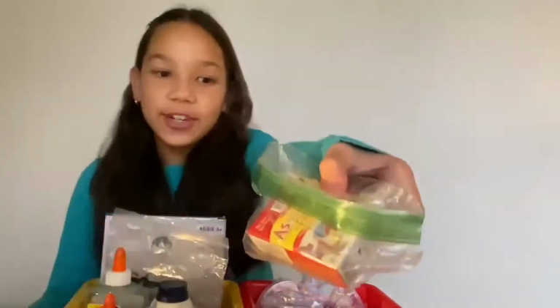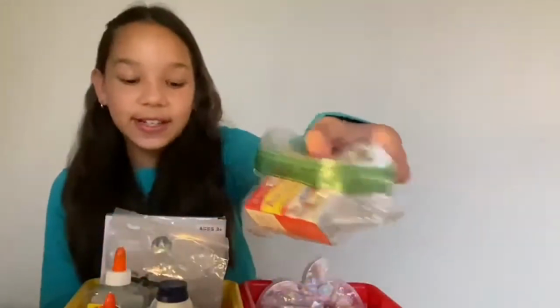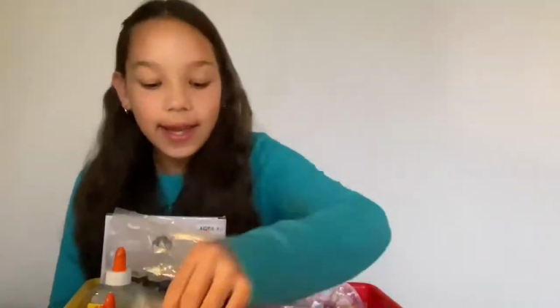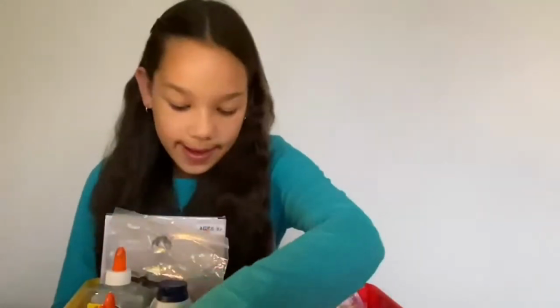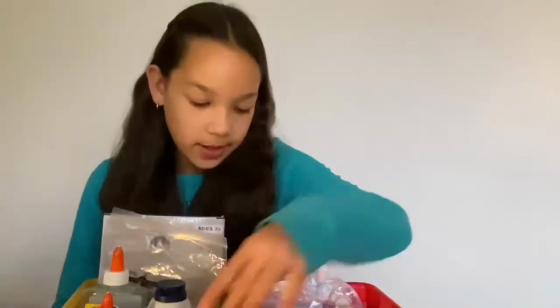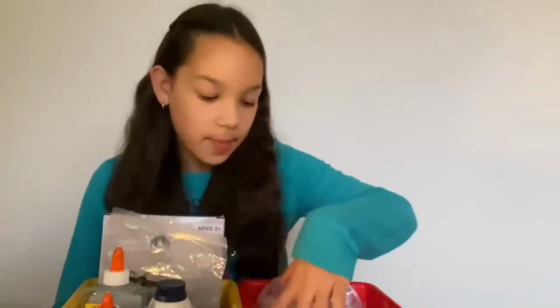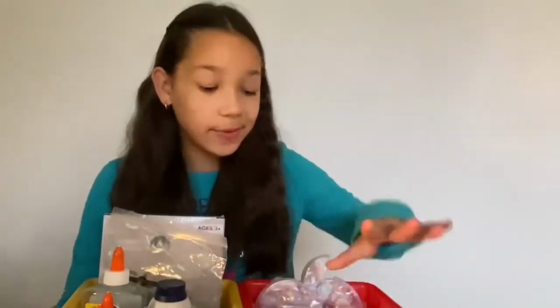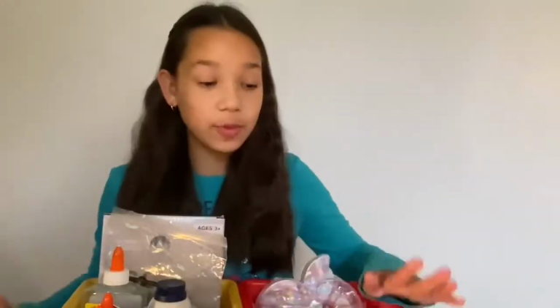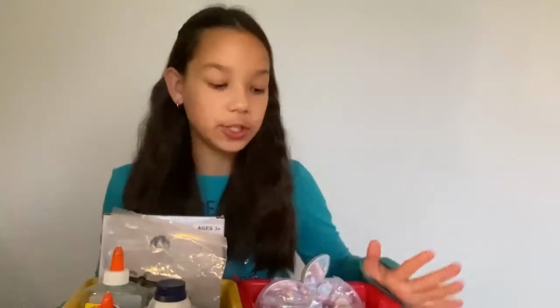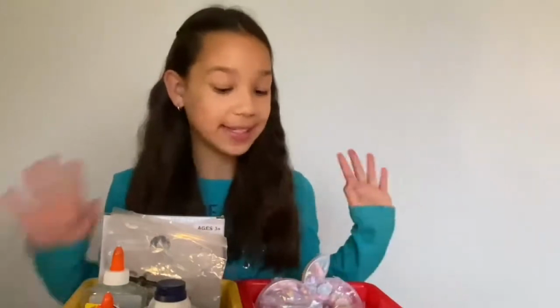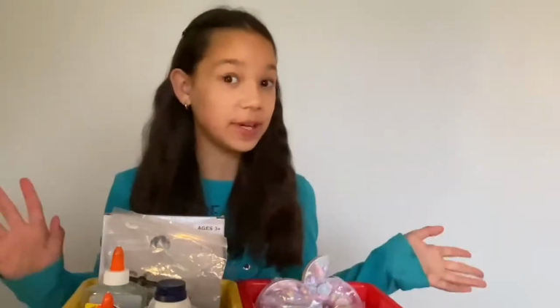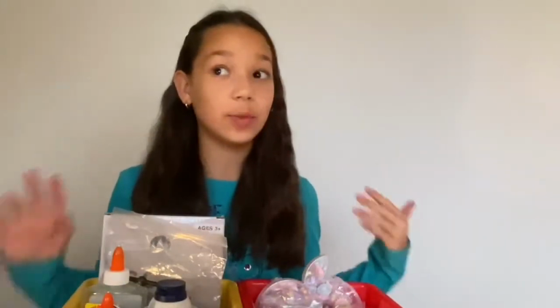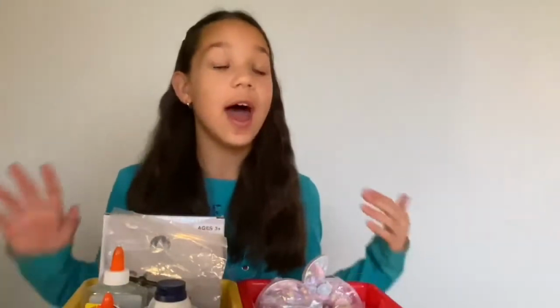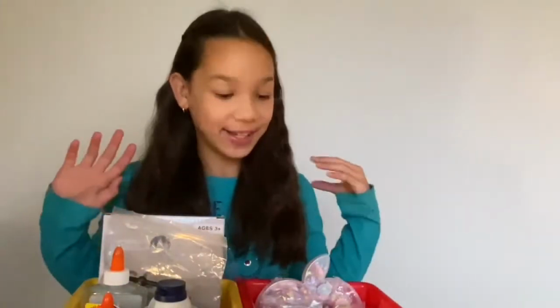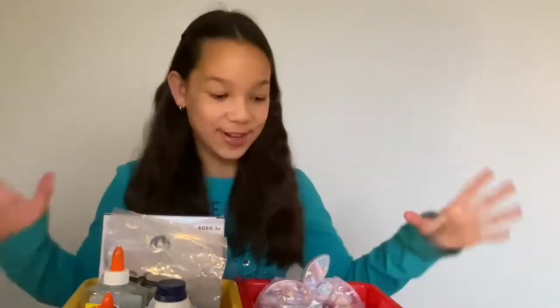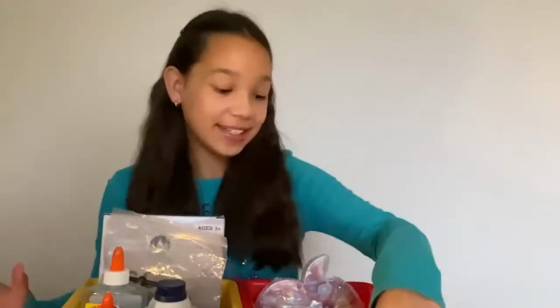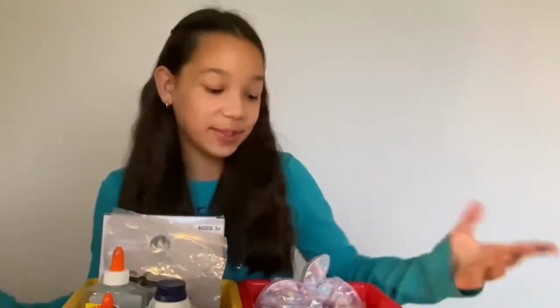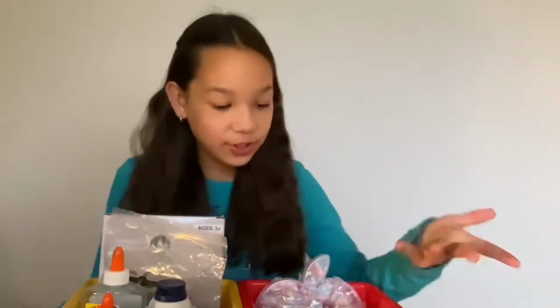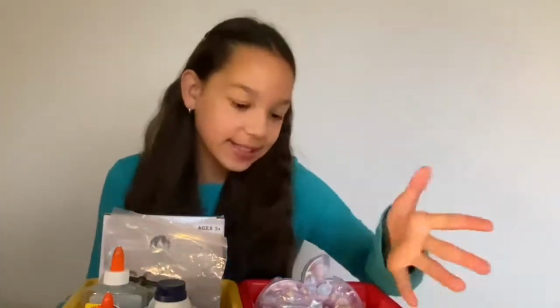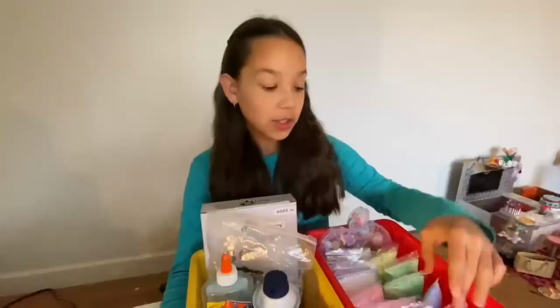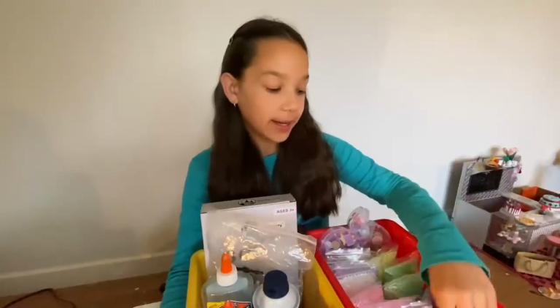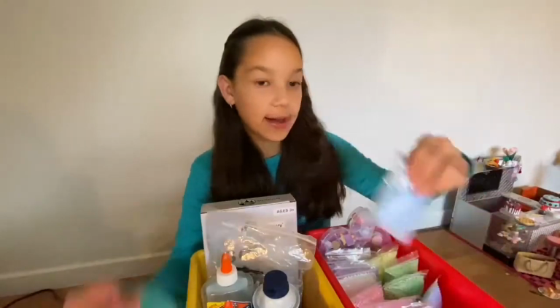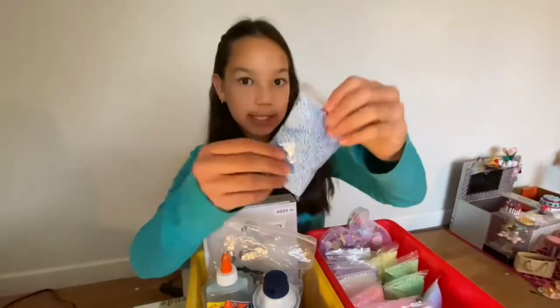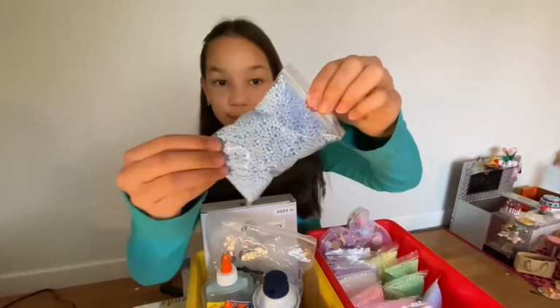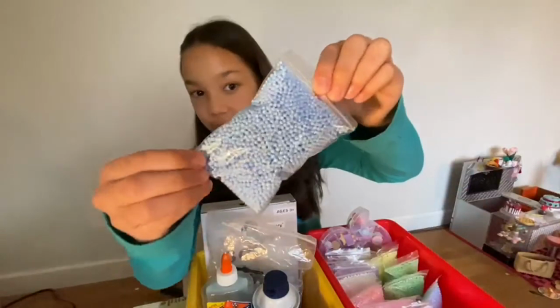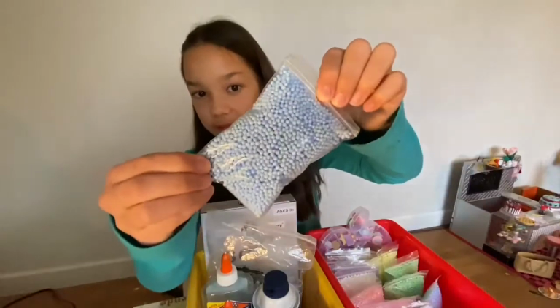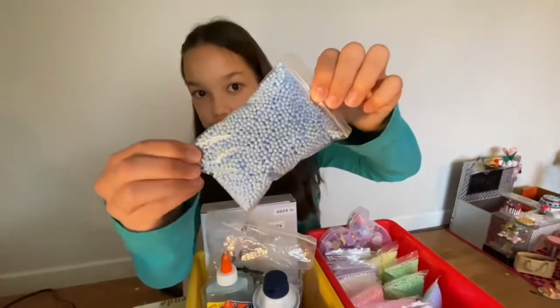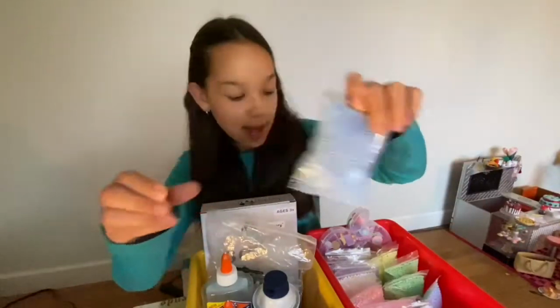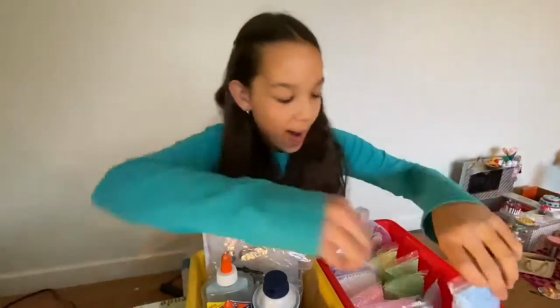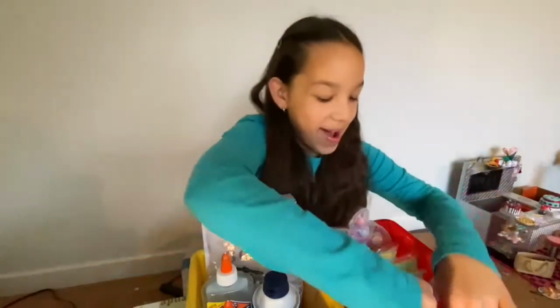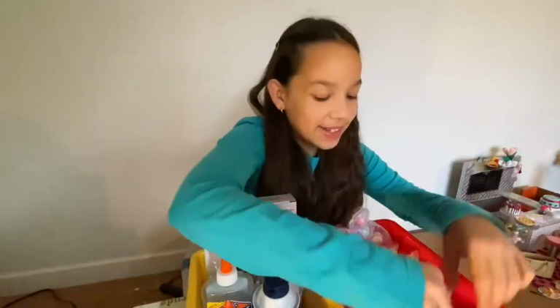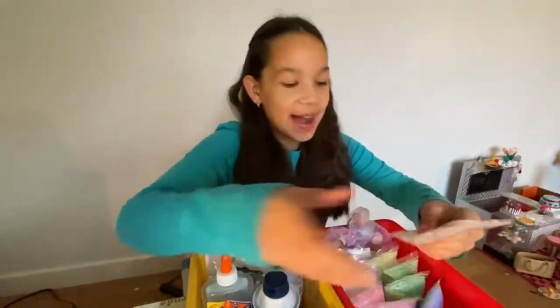I have some food coloring, and then I'm going to move on to my accessory bin. This is where I keep basically some cute little things to add to slime. I have these blue foam beads.